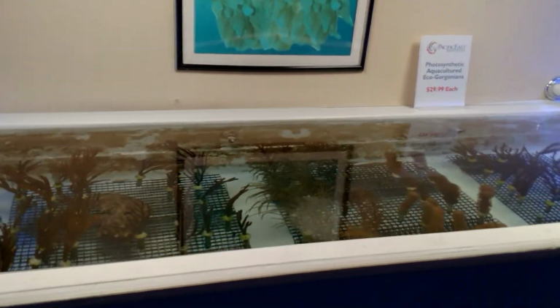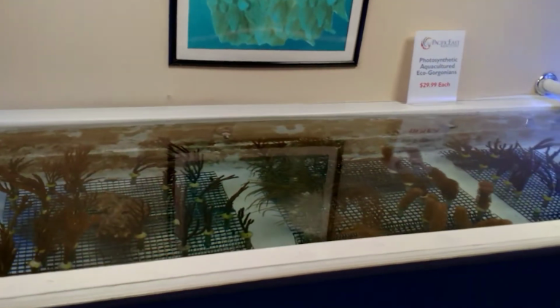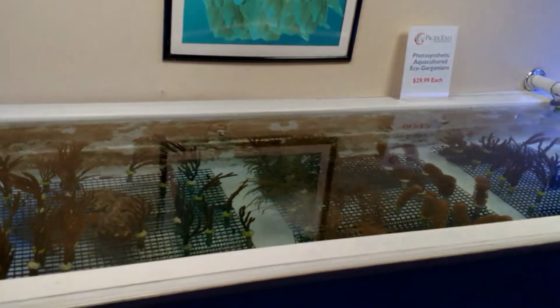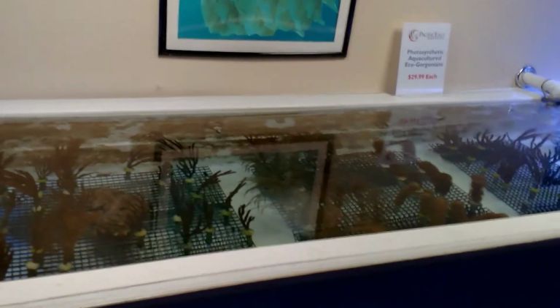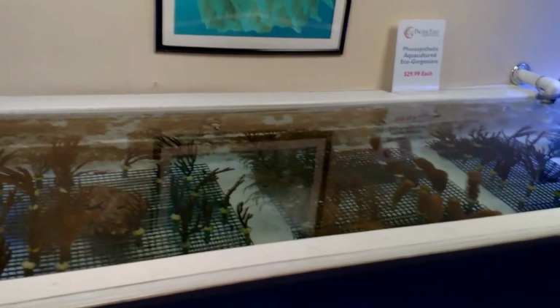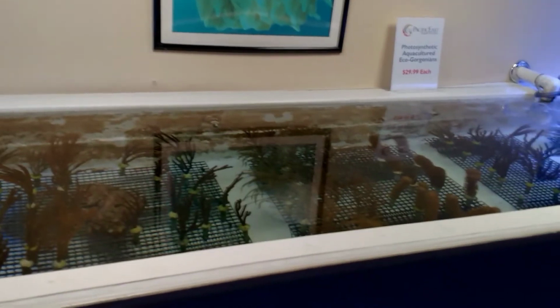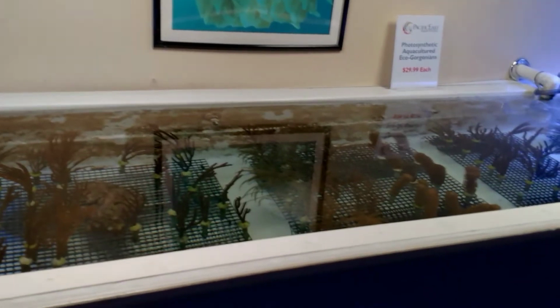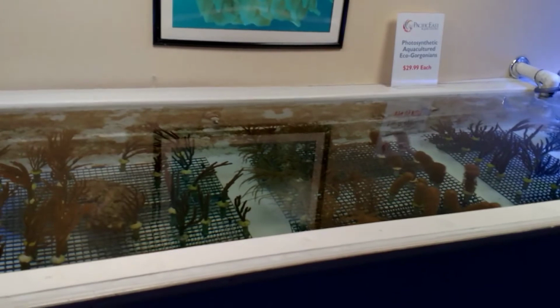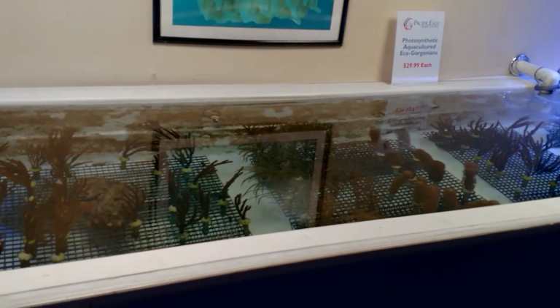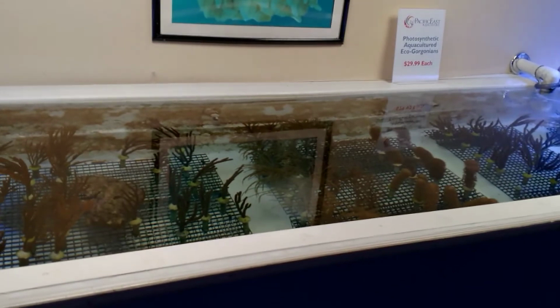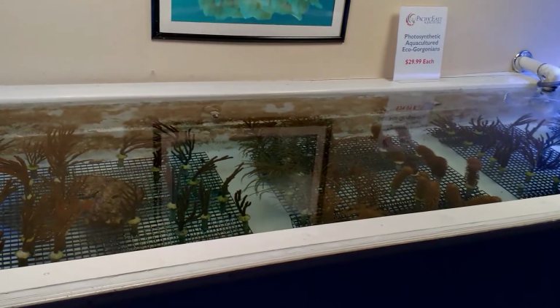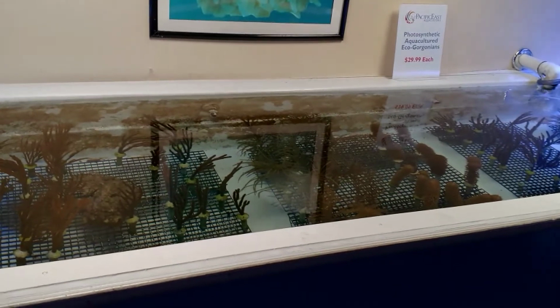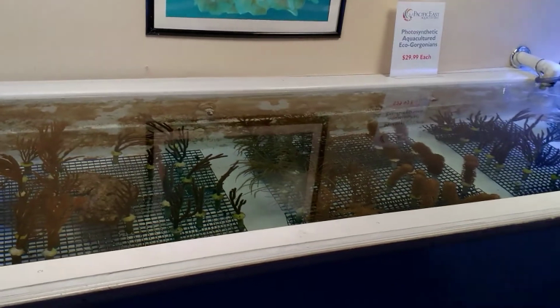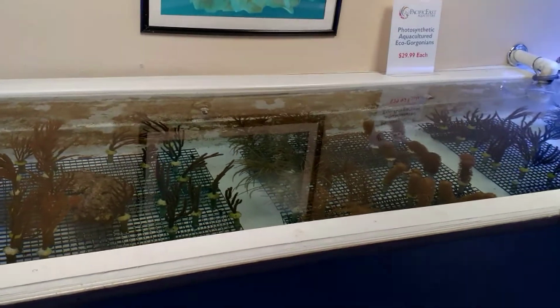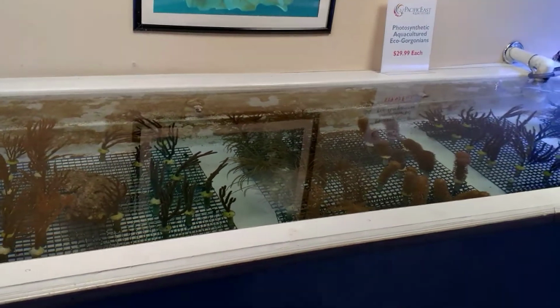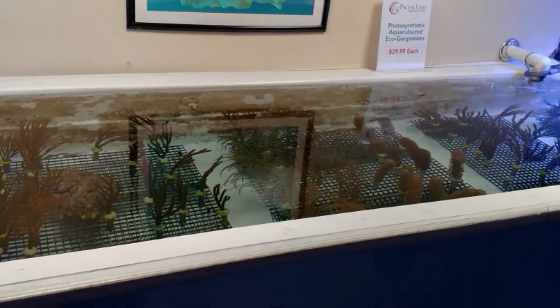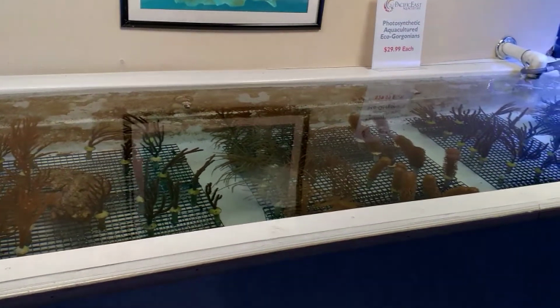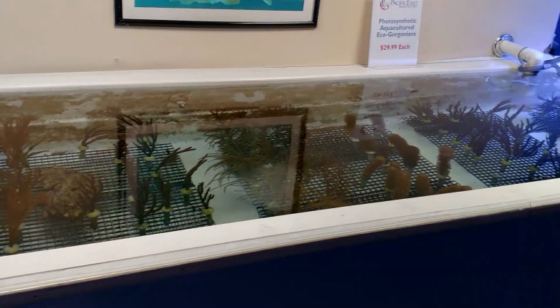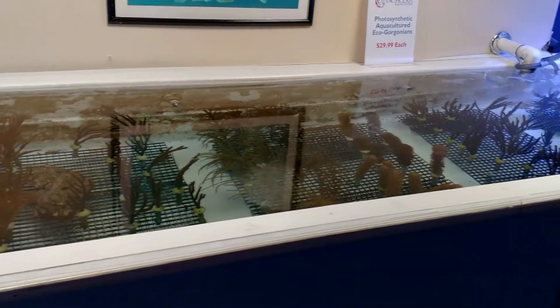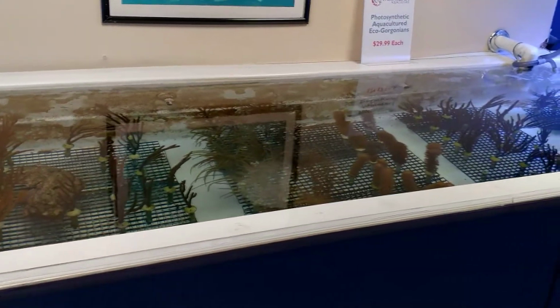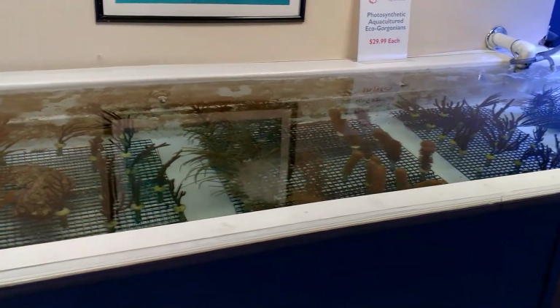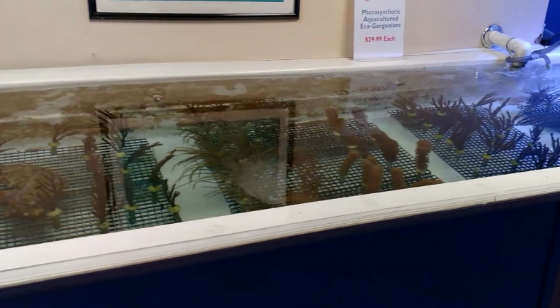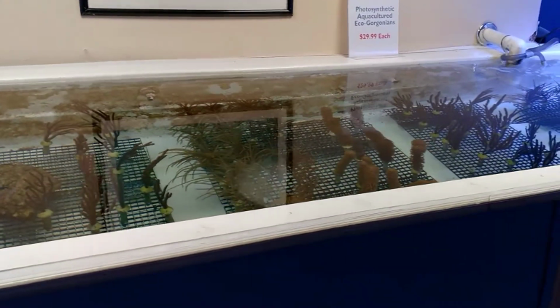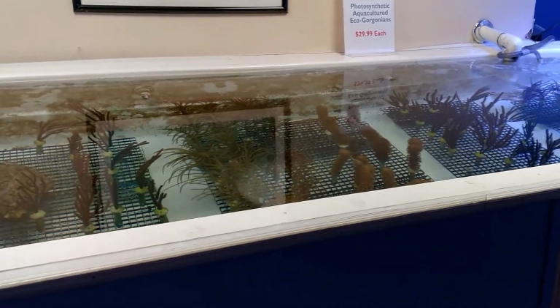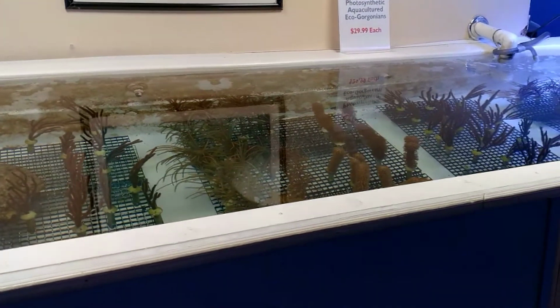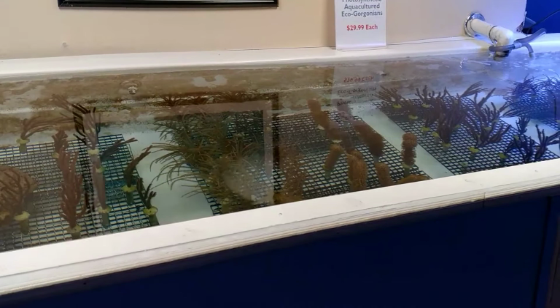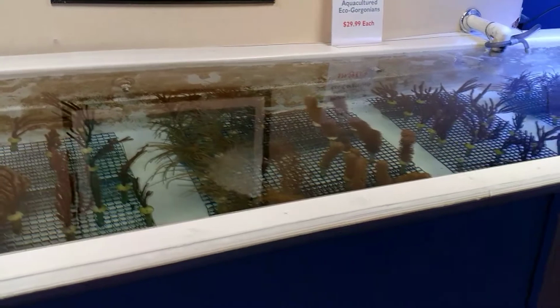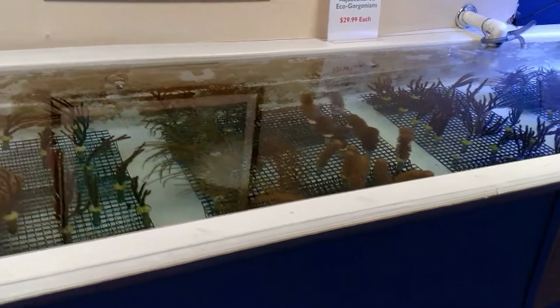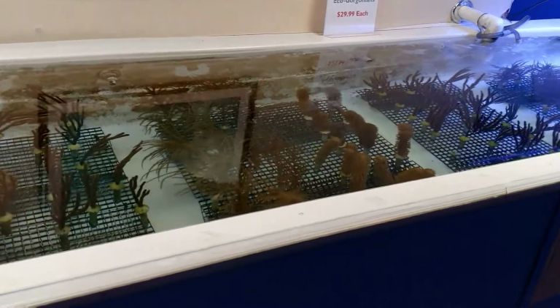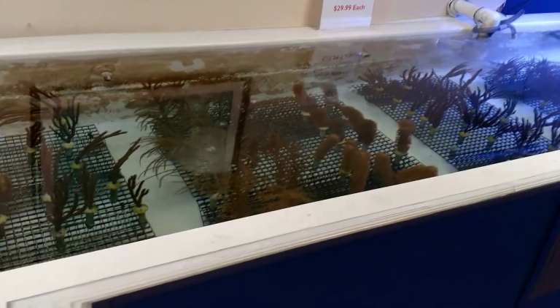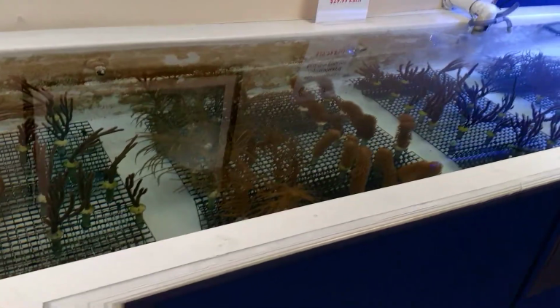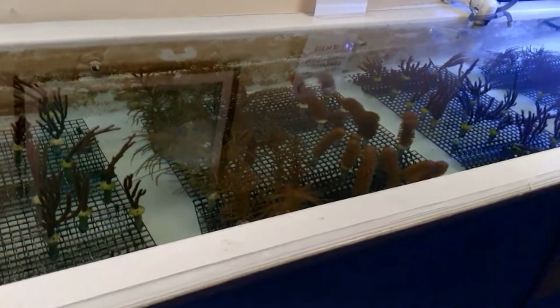We keep them under our solar tubes so they get natural sunlight, although they do well under all types of lighting. We have some others here in display tanks that are under T5 fluorescence and under LEDs, and they seem to do equally well.